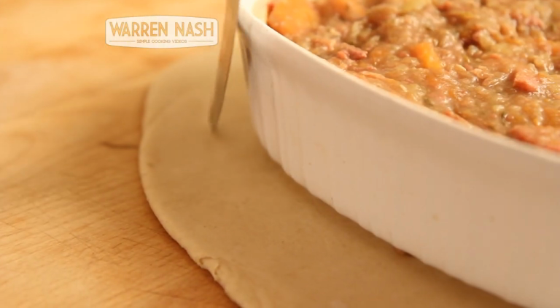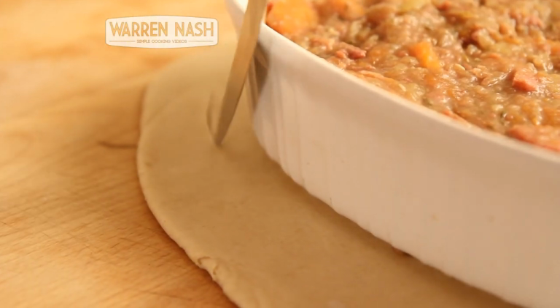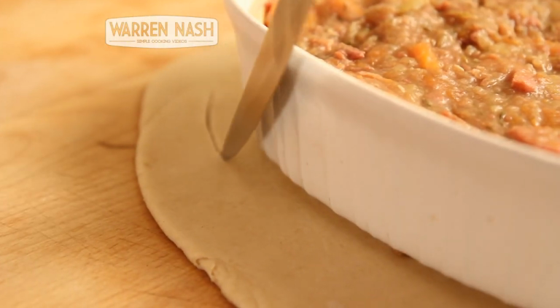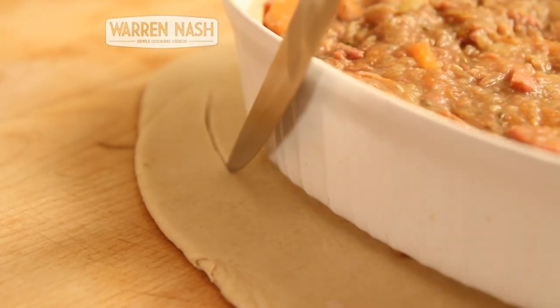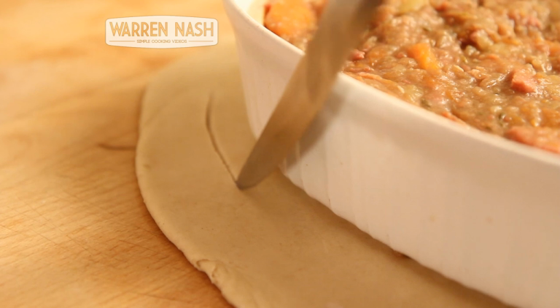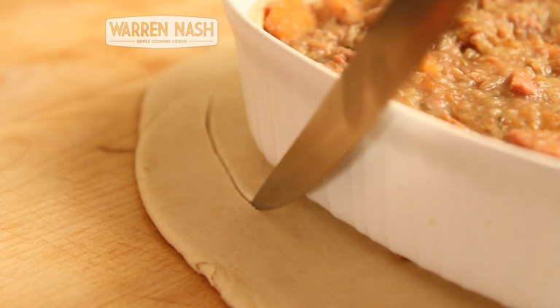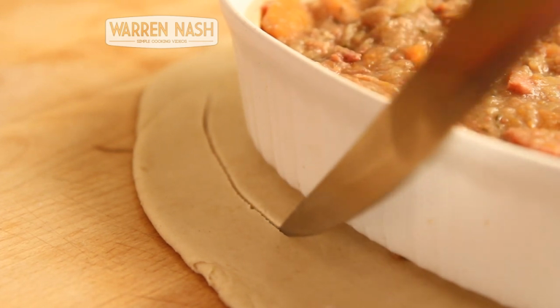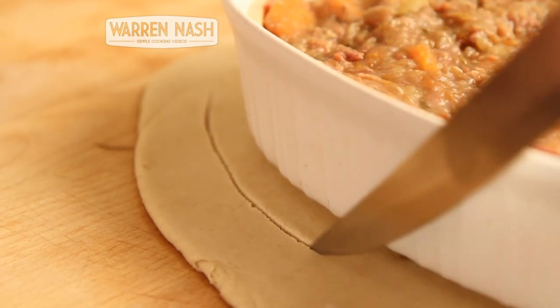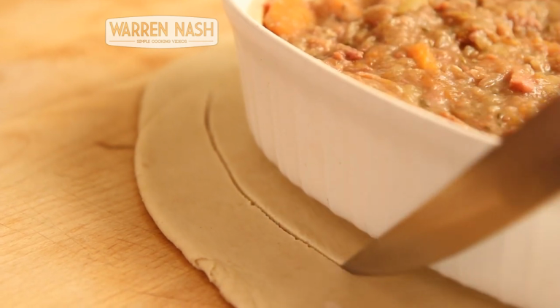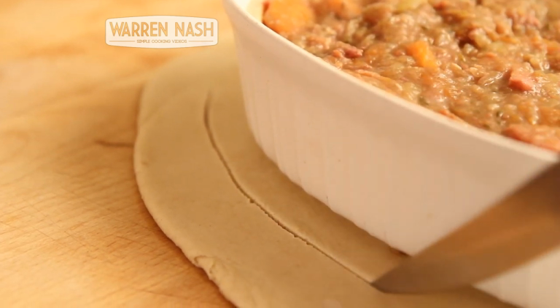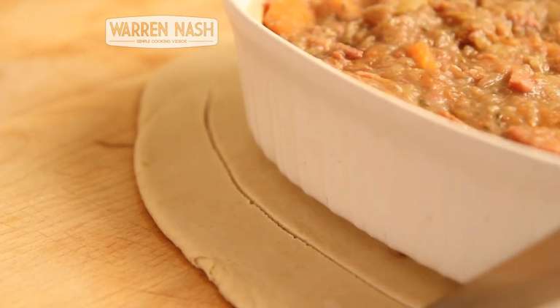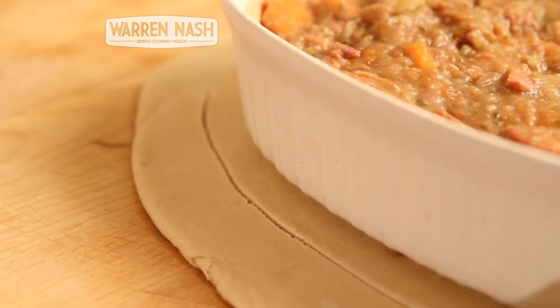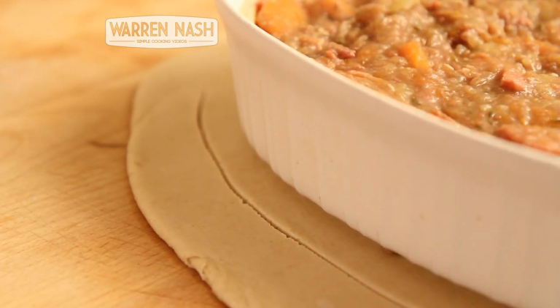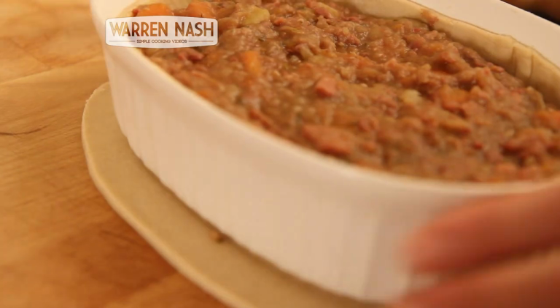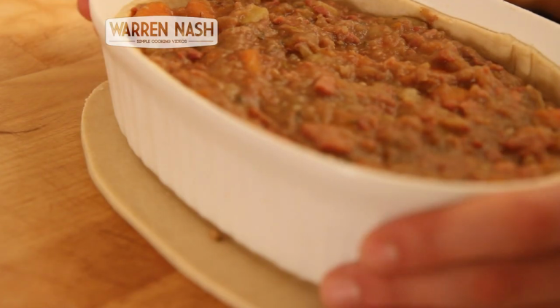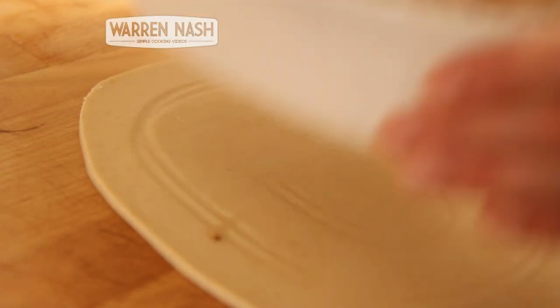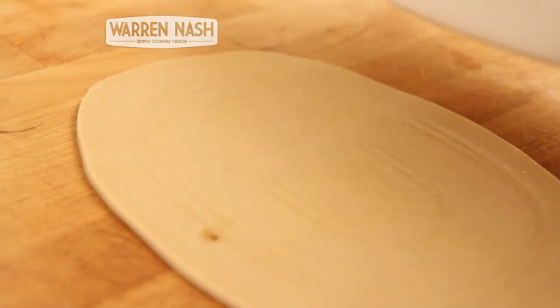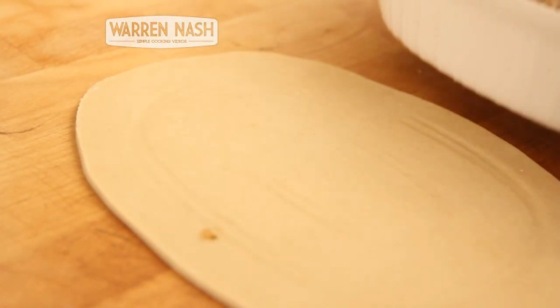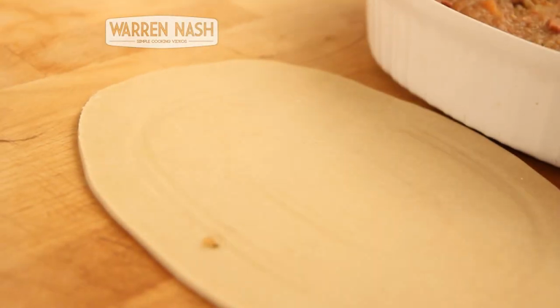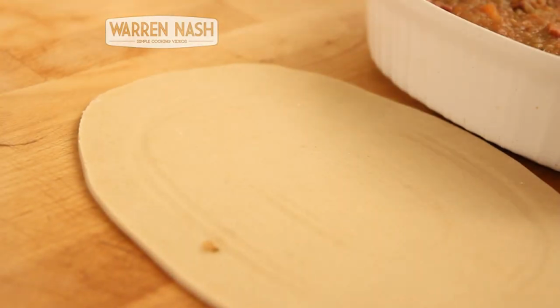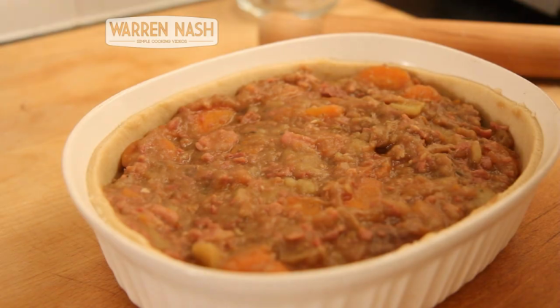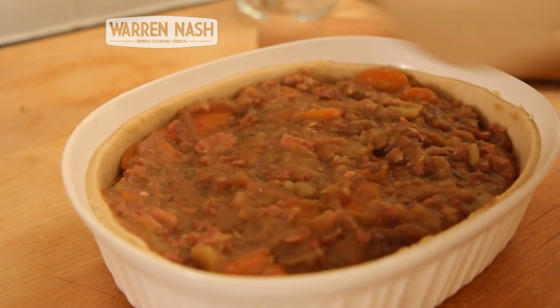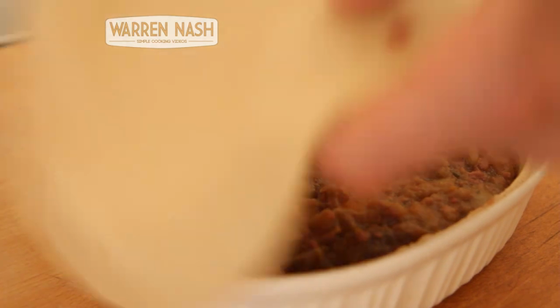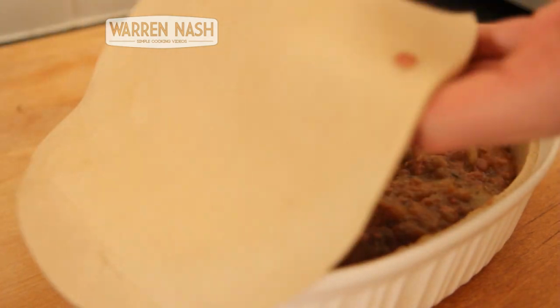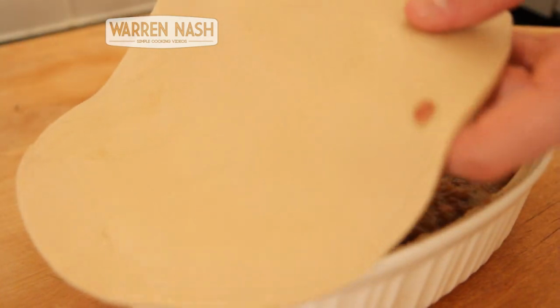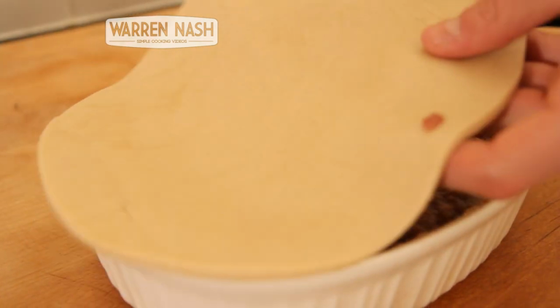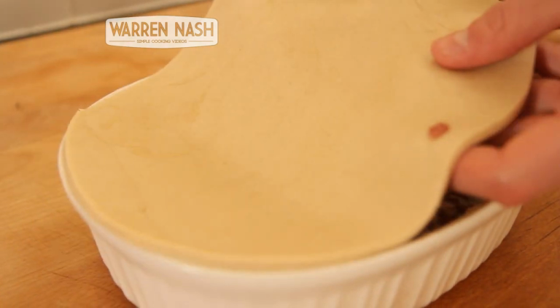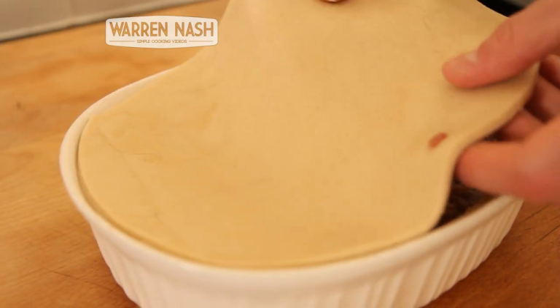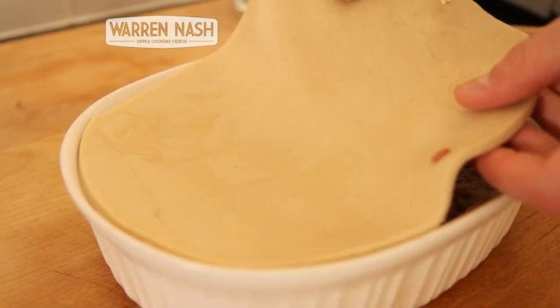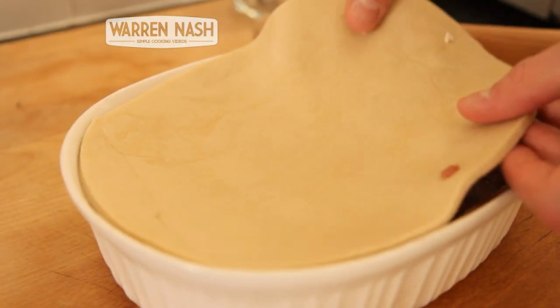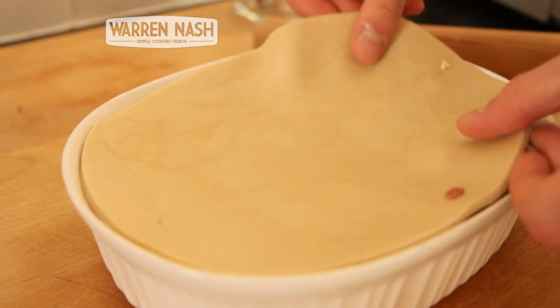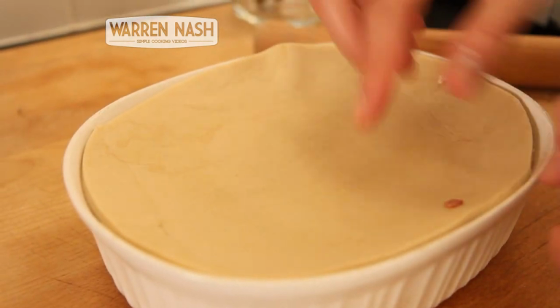We're now going to prepare the top of the pie. Roll out your remaining one third of pastry and then place the dish on top. Then cut the pastry out into a shape that is slightly larger than the dish.